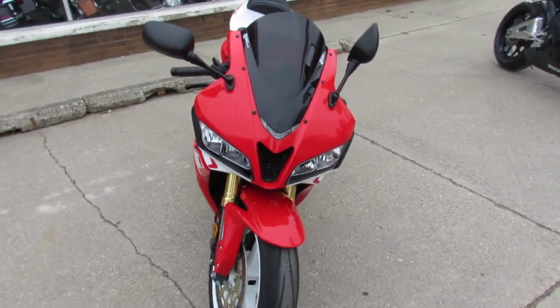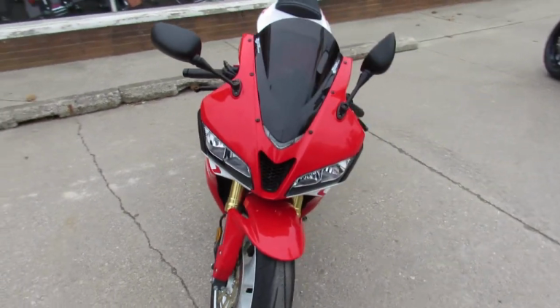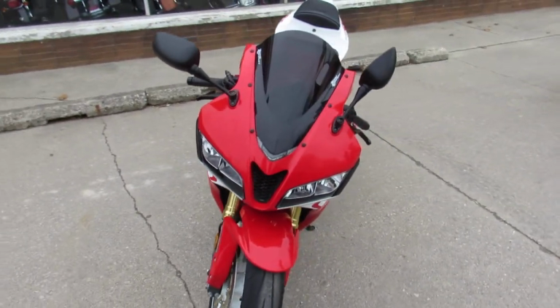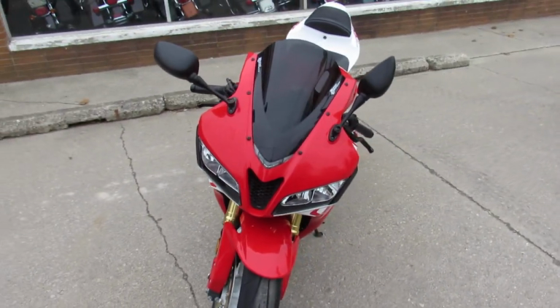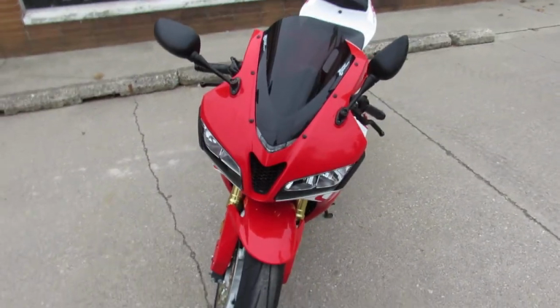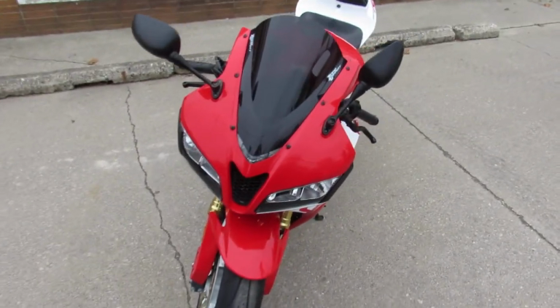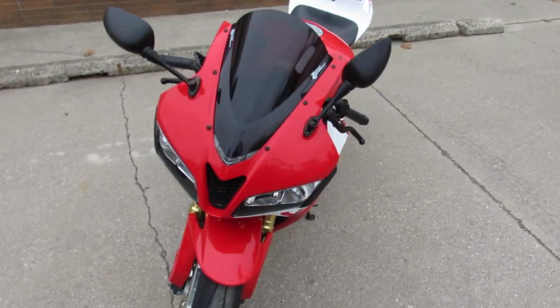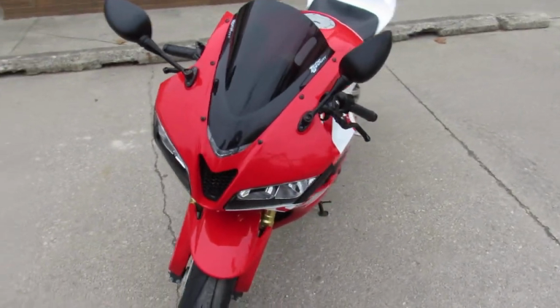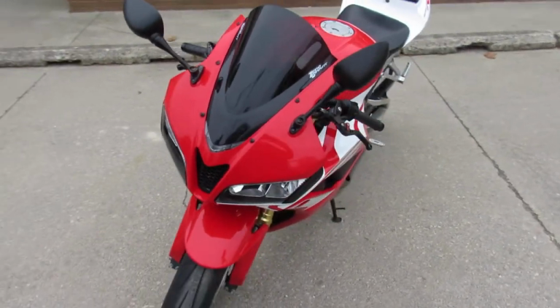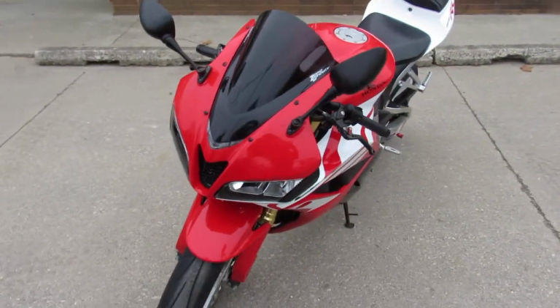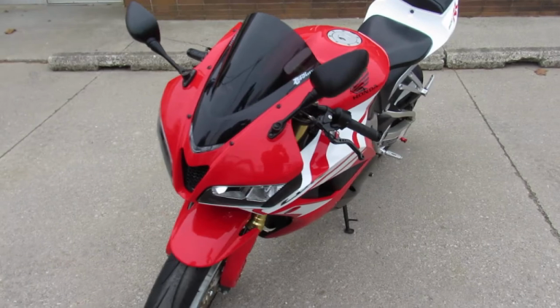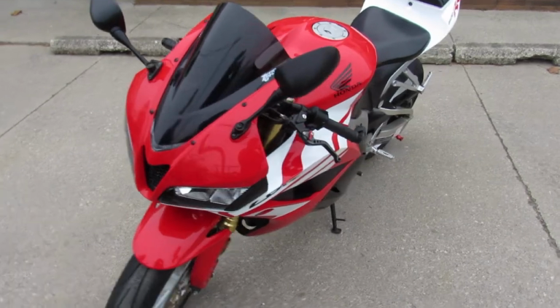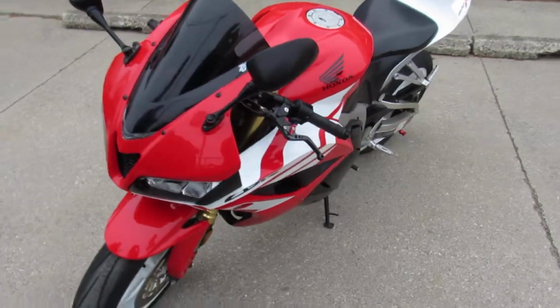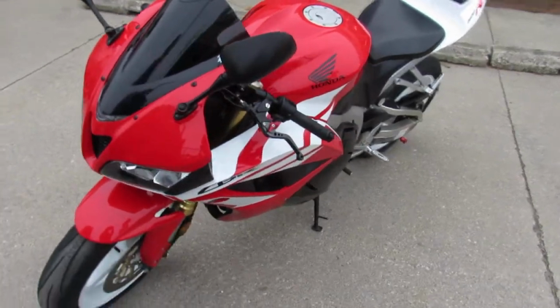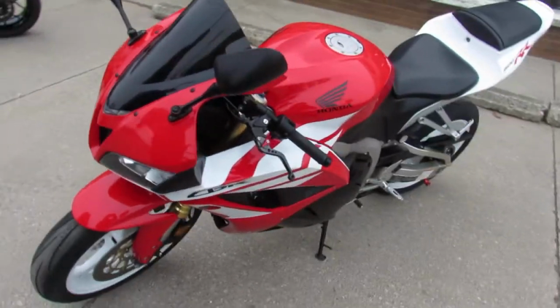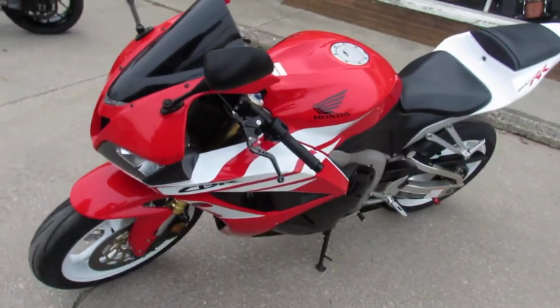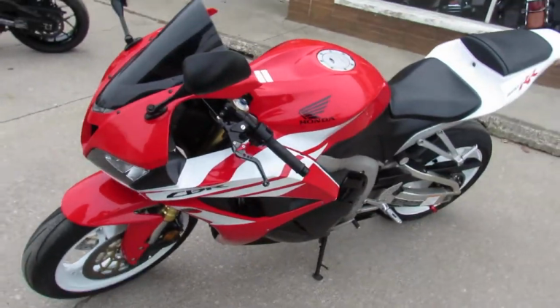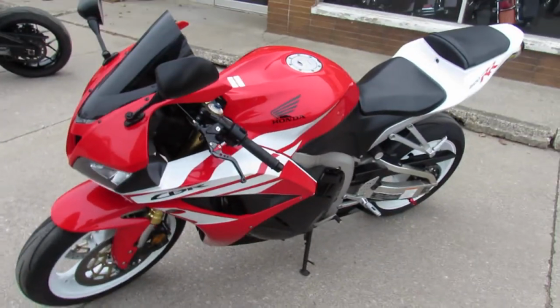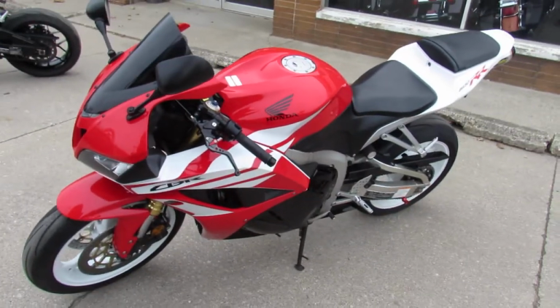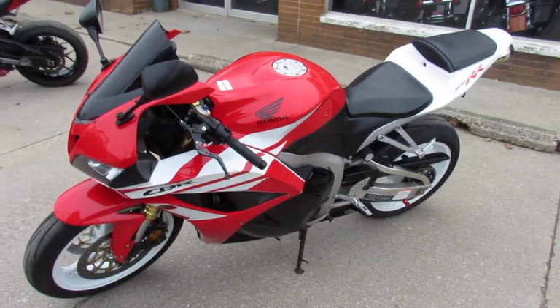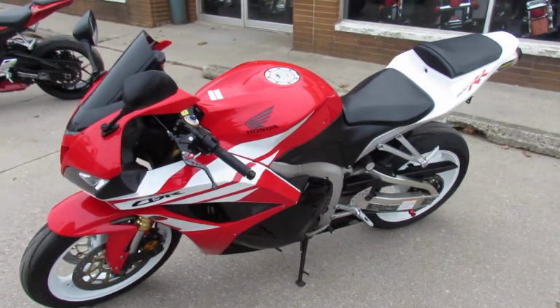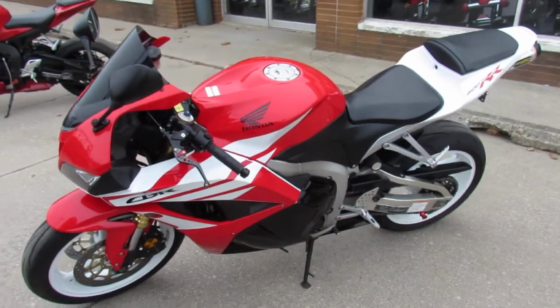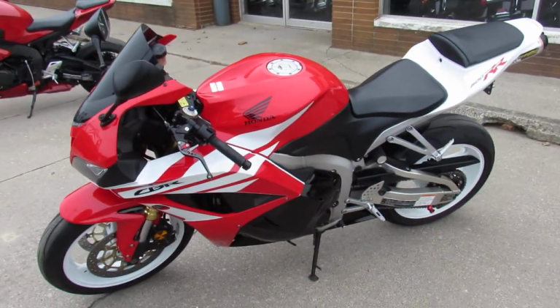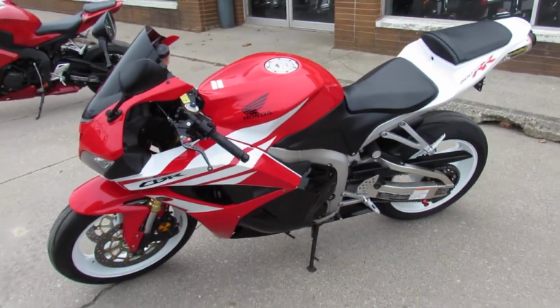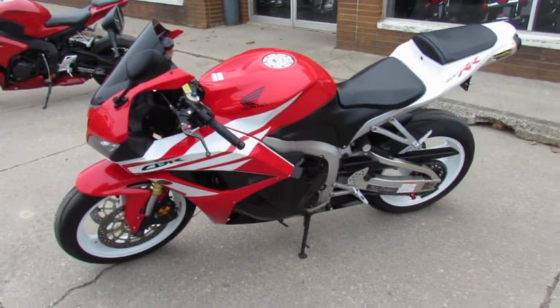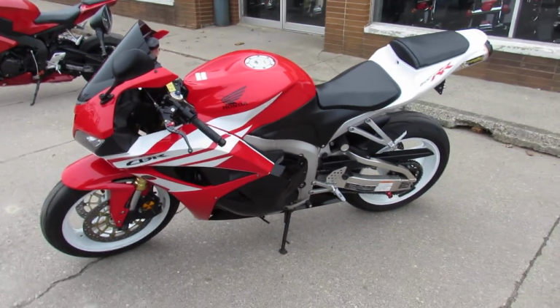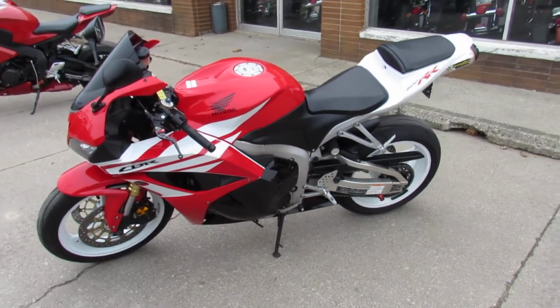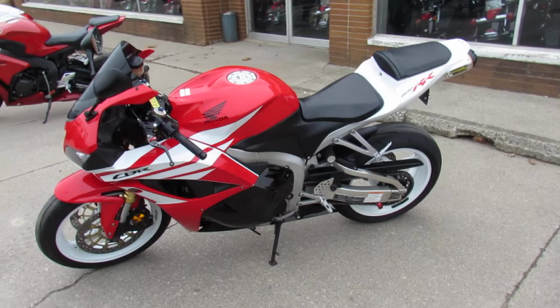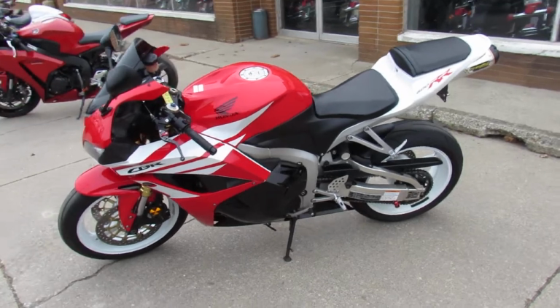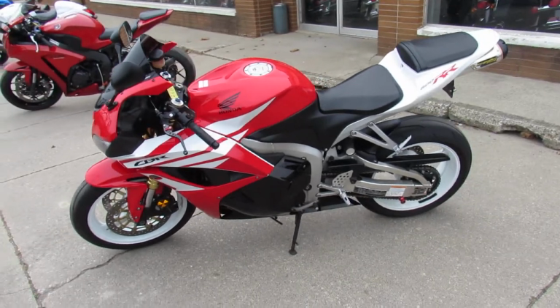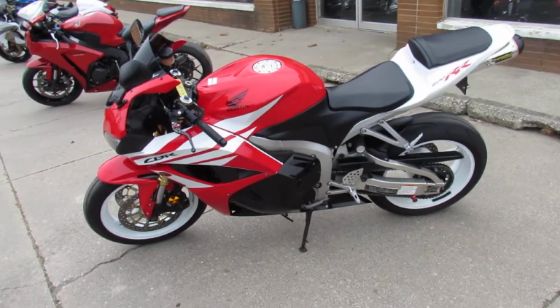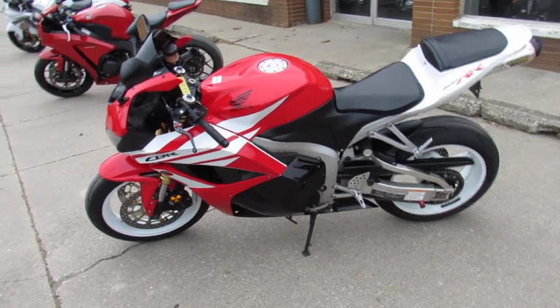Sharp 2012 in Honda Factory Red and White. Two Brothers stainless steel exhaust, CRG adjustable levers, and a Zero Gravity black dial windscreen.